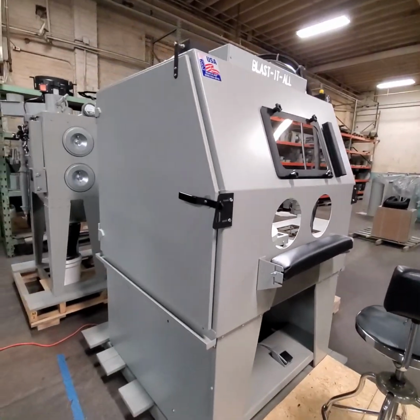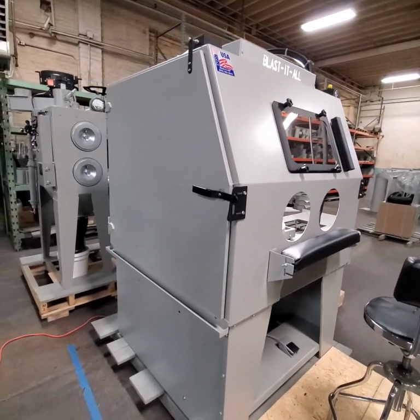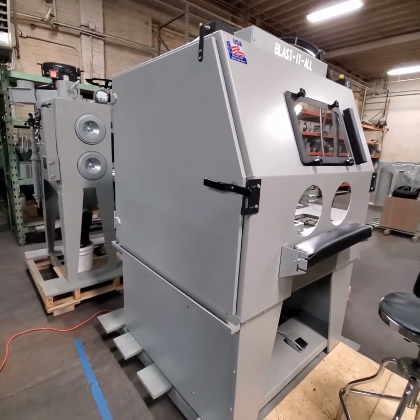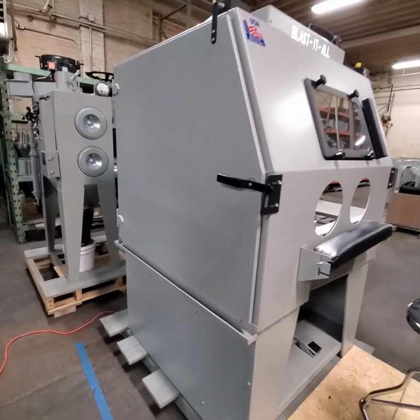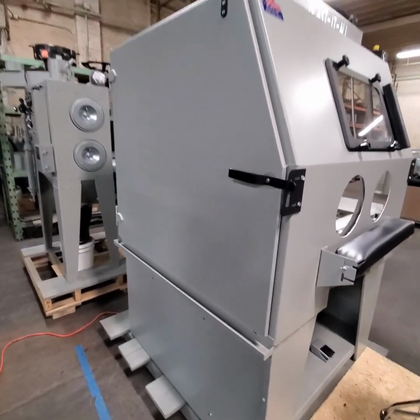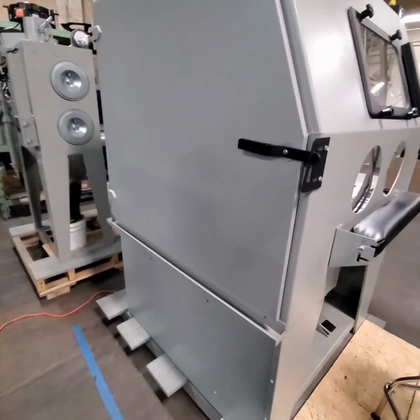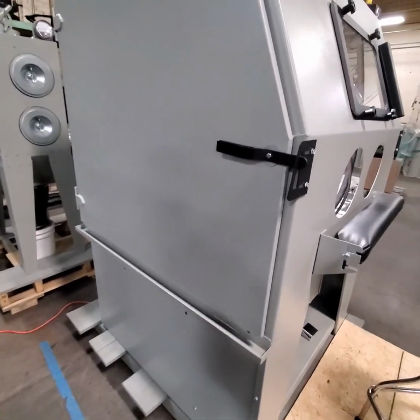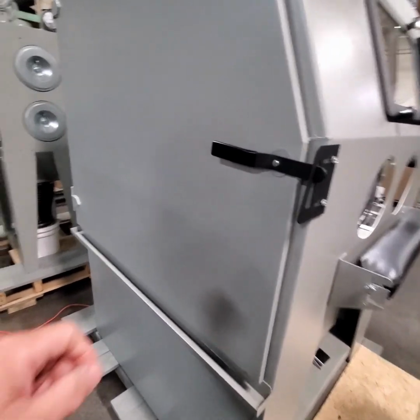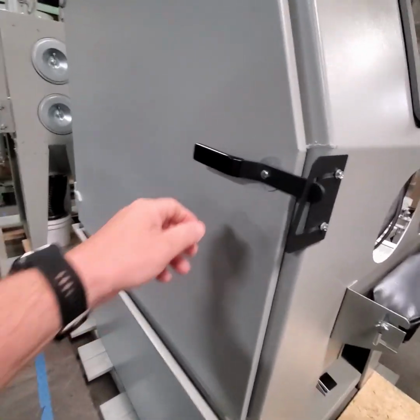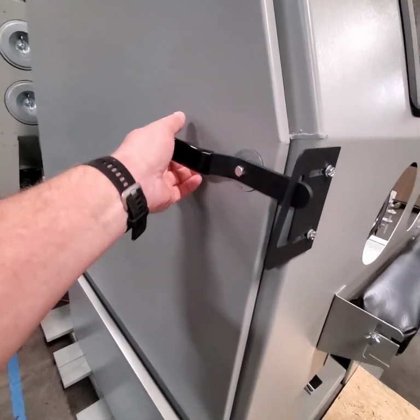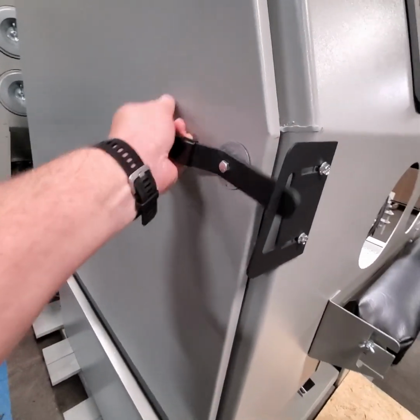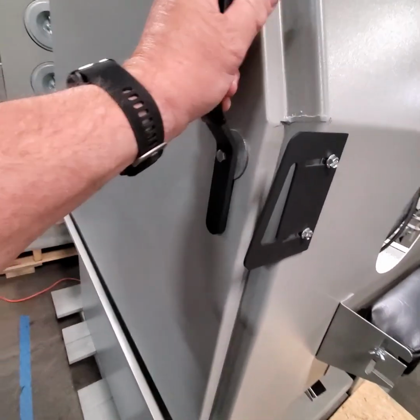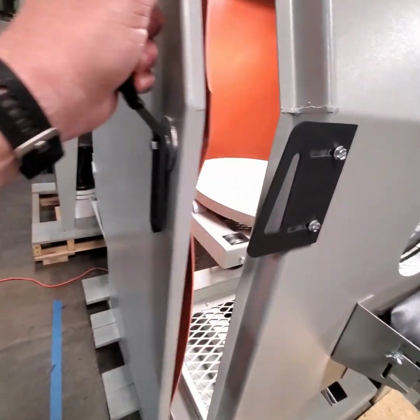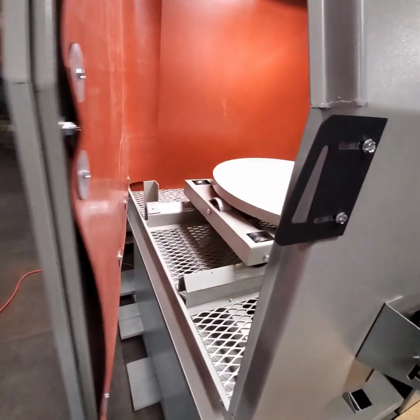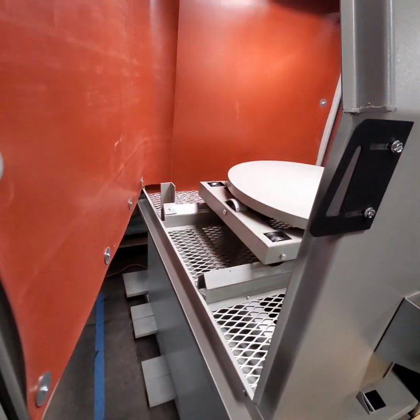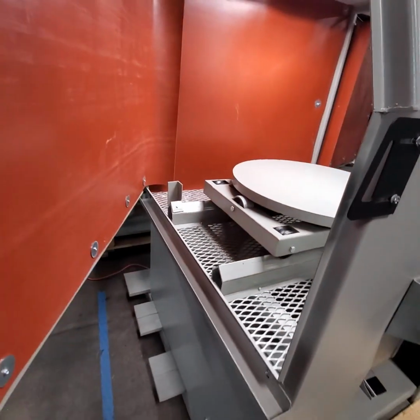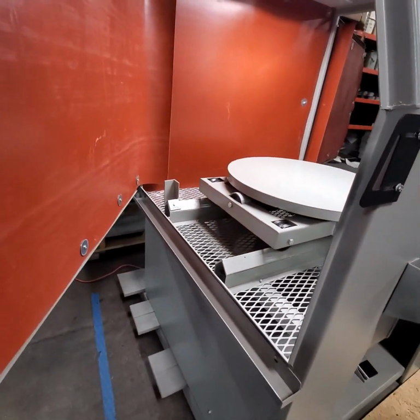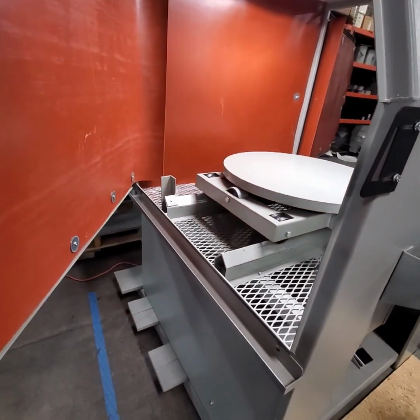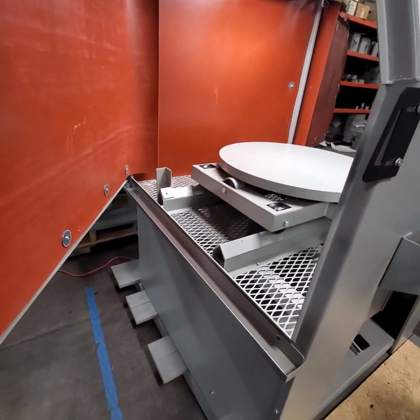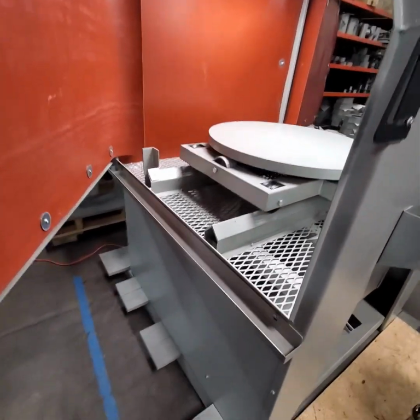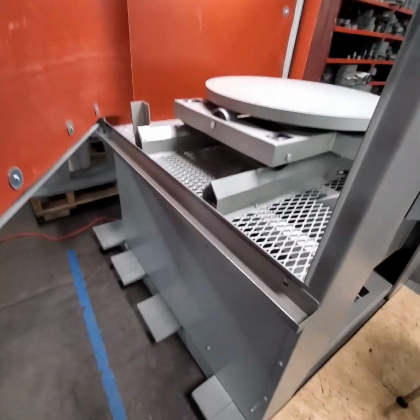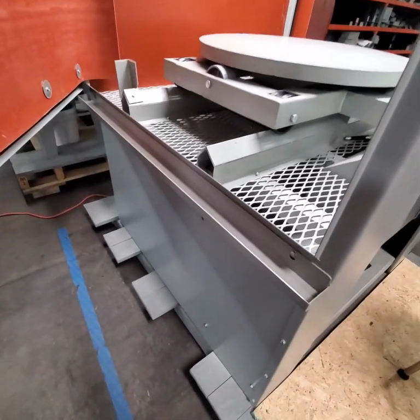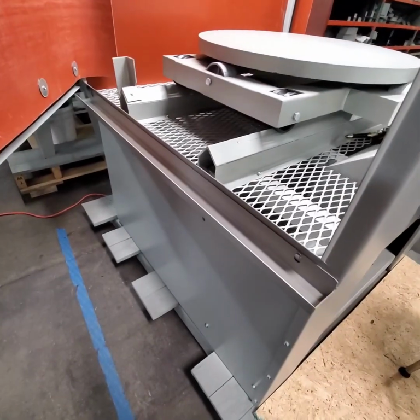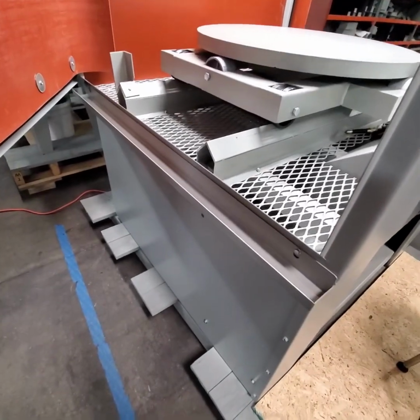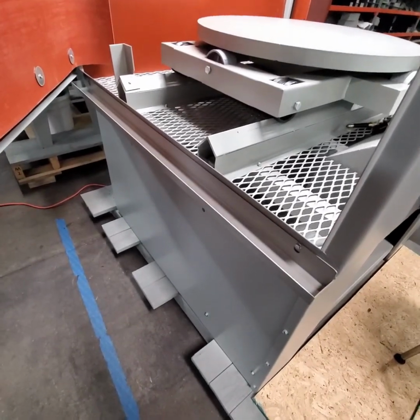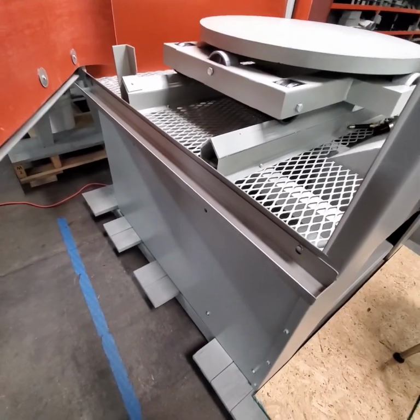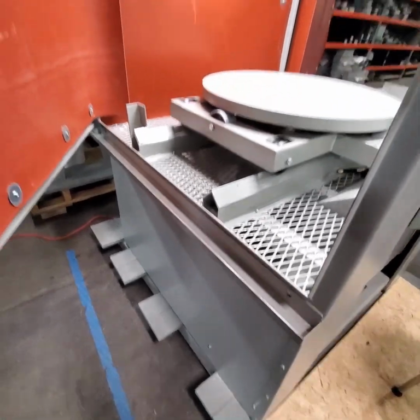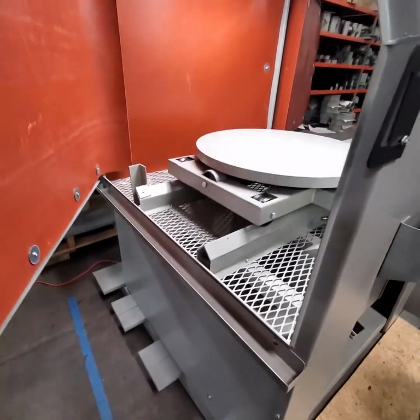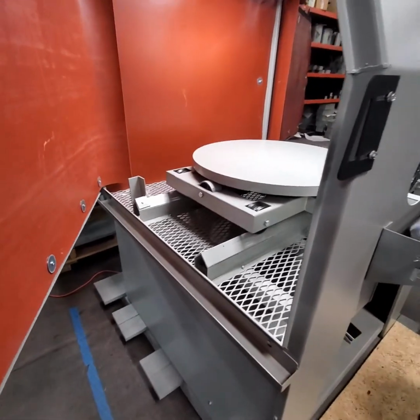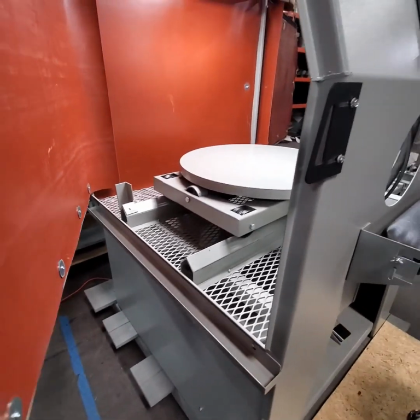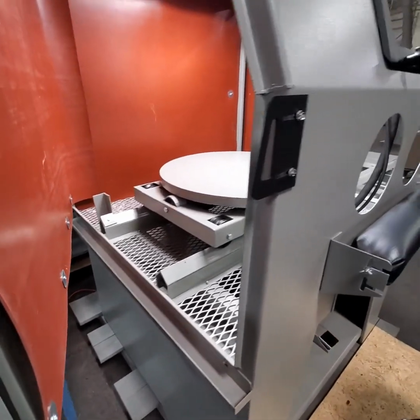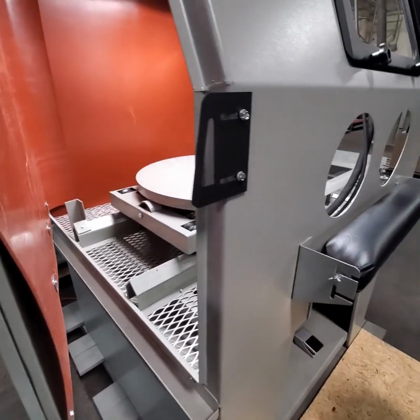The ergonomic package also includes door sills. When you open the door and media tends to fall out, we've got a tray there to catch that media and keep it off the floor to keep our work area clean.